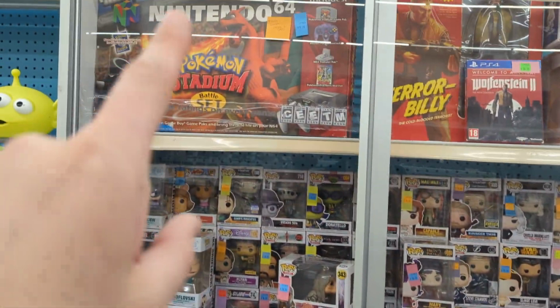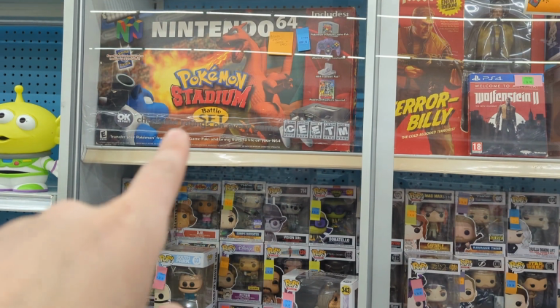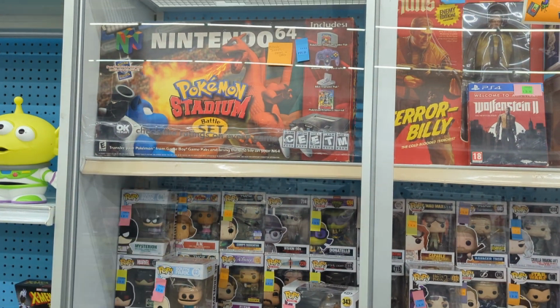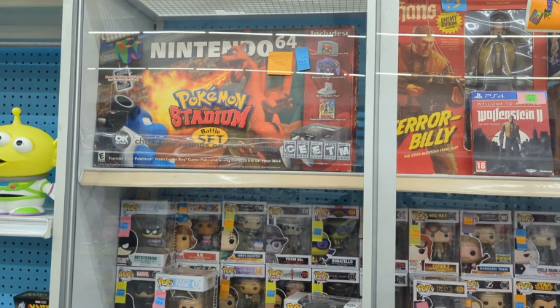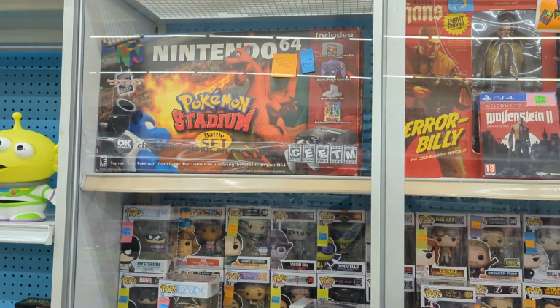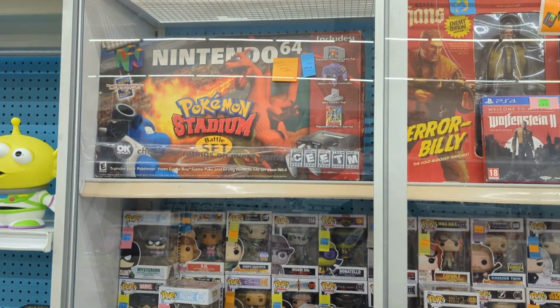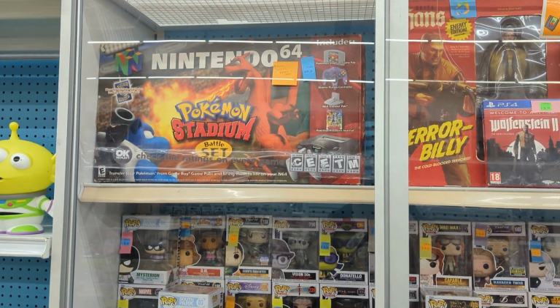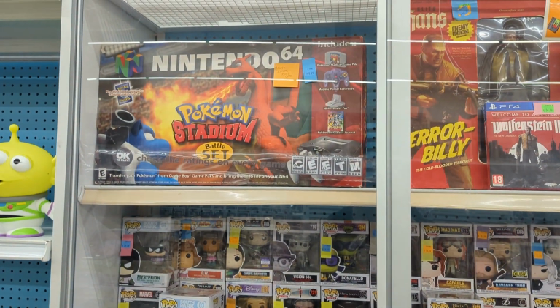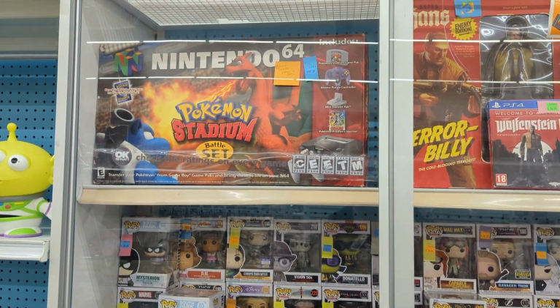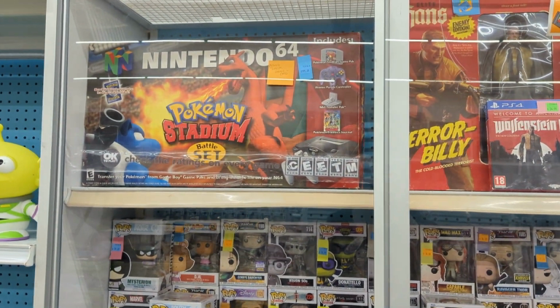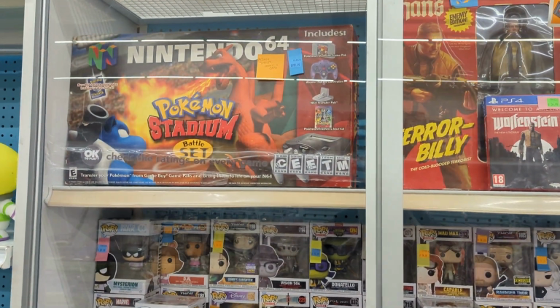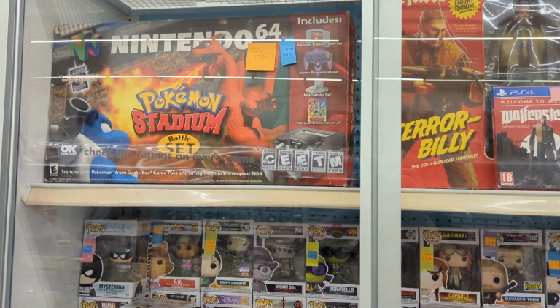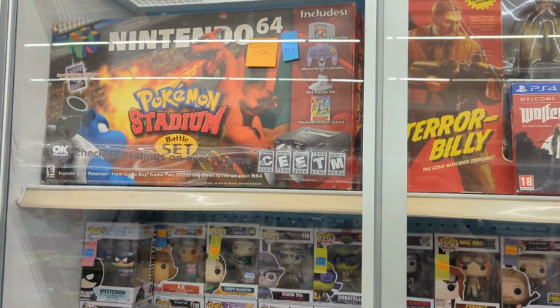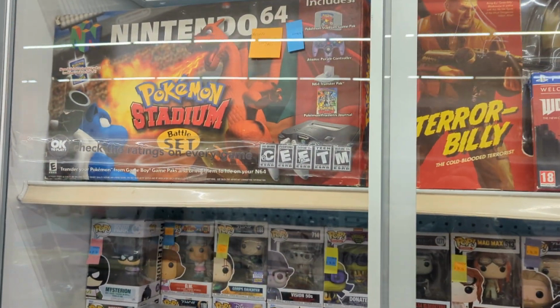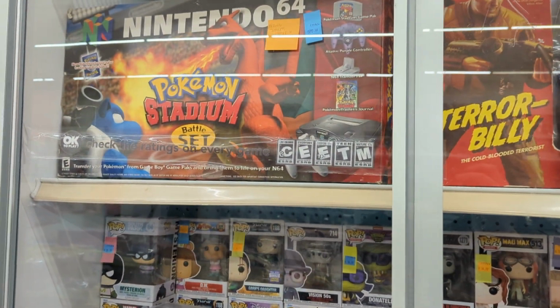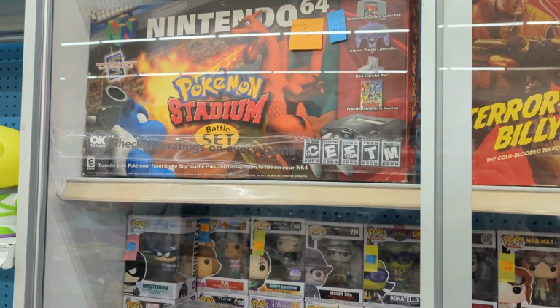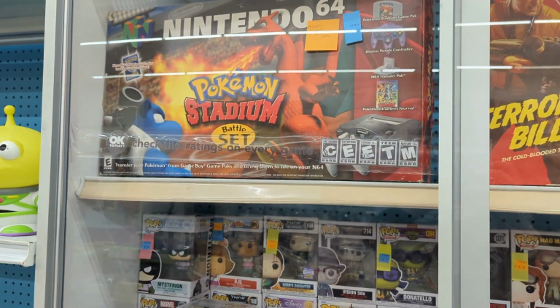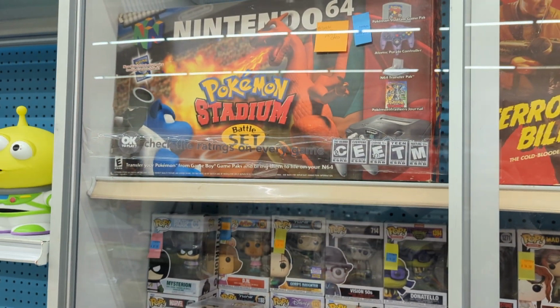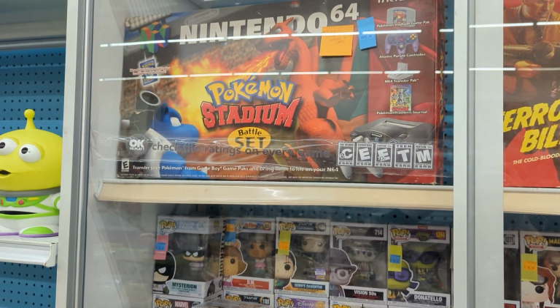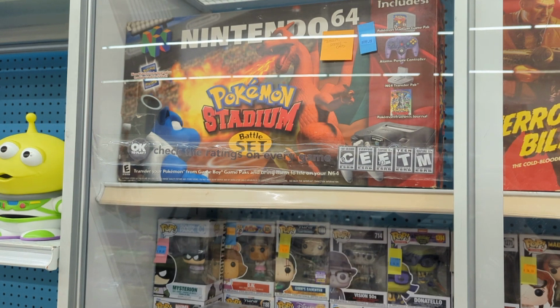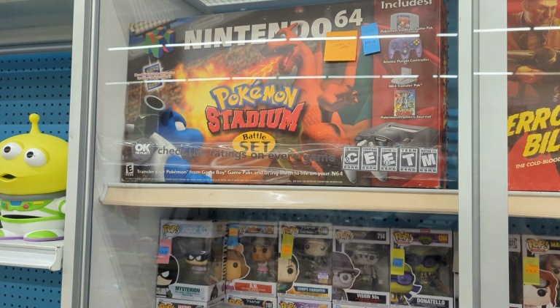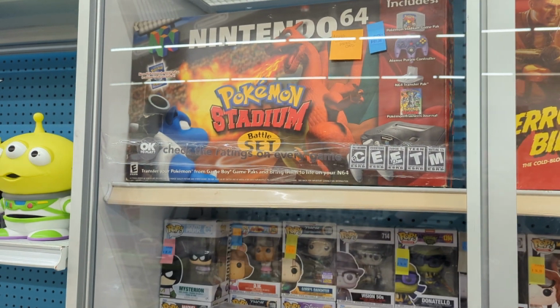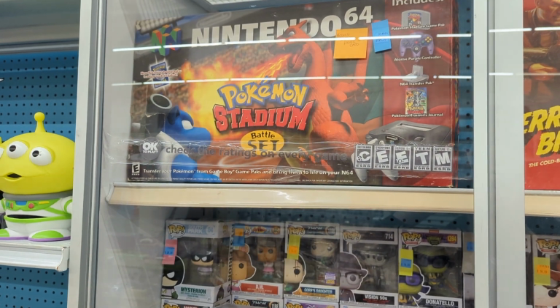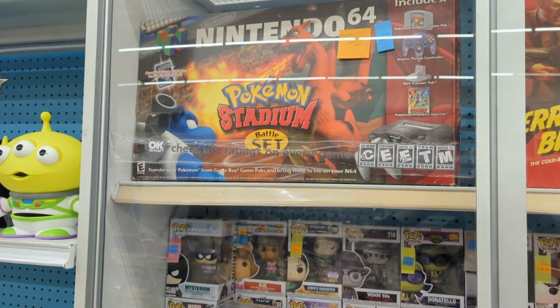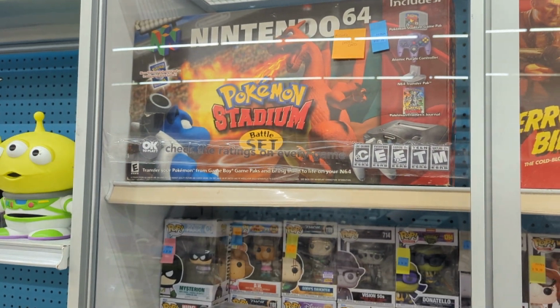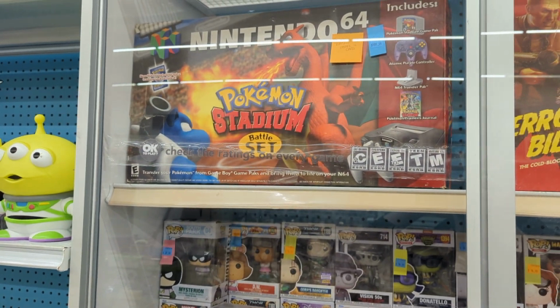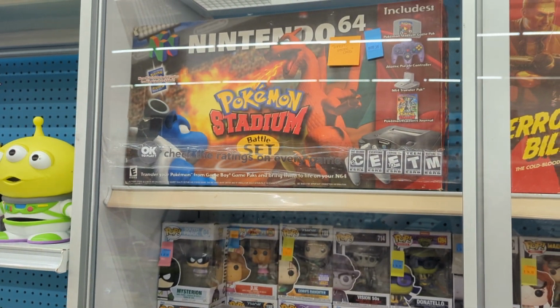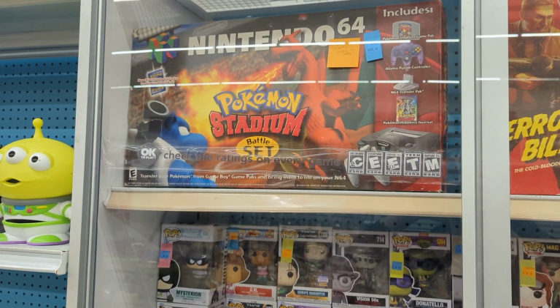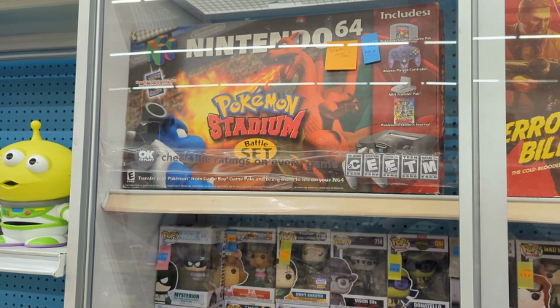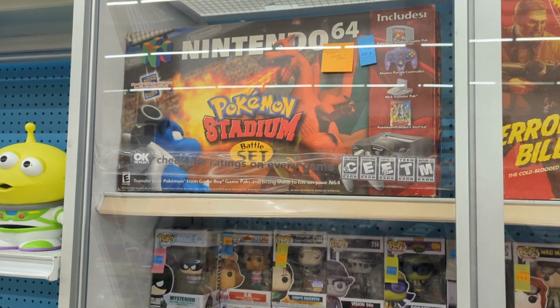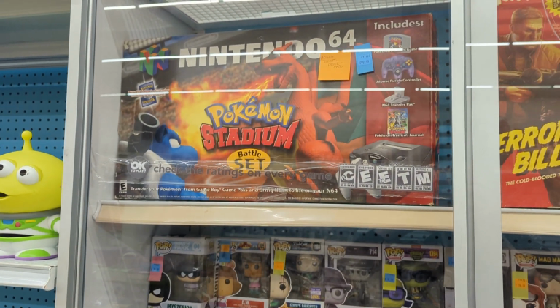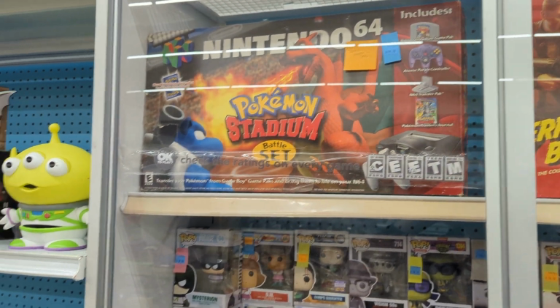This is one of the coolest things we have in stock right now. It's missing the pamphlets, the card, and the poster, but the system, the game, and everything is in pretty good shape.